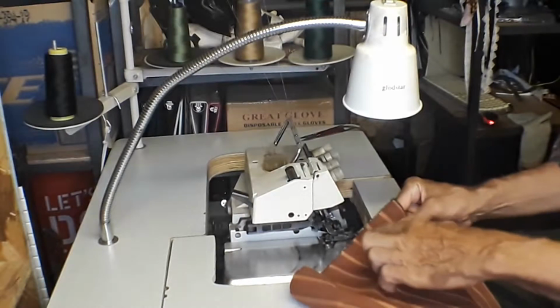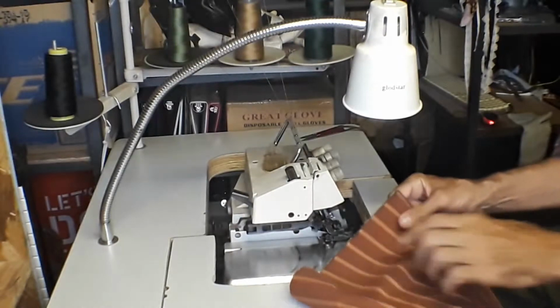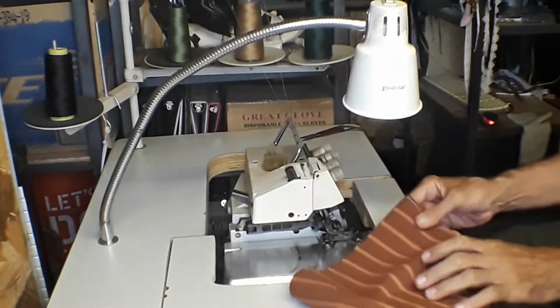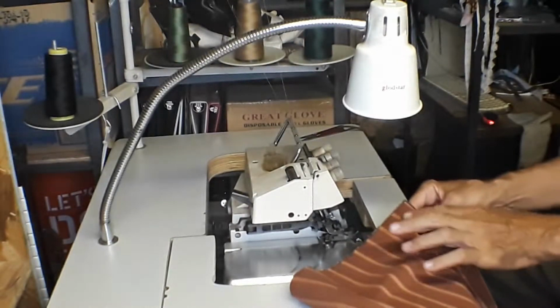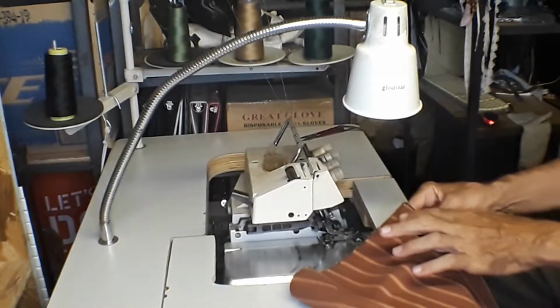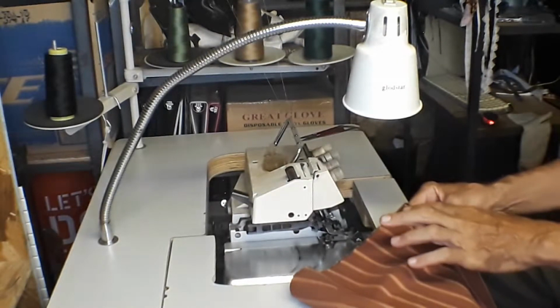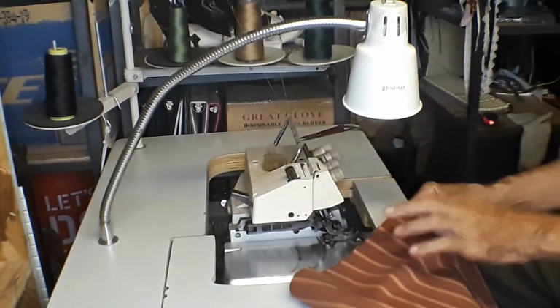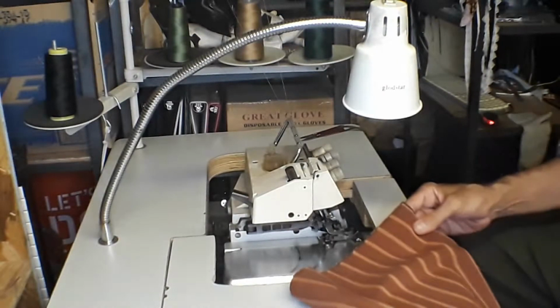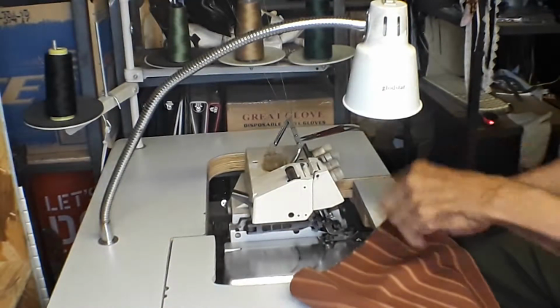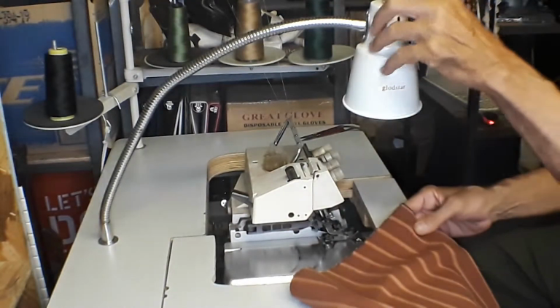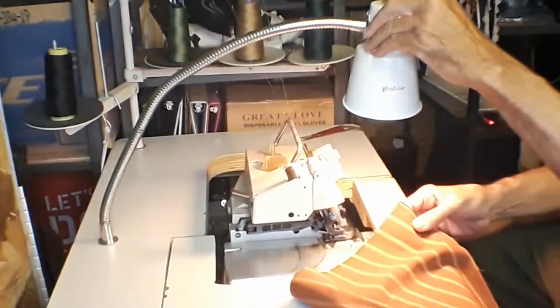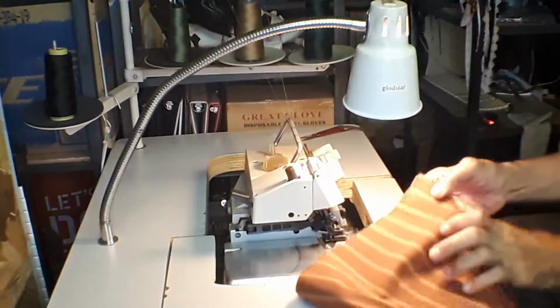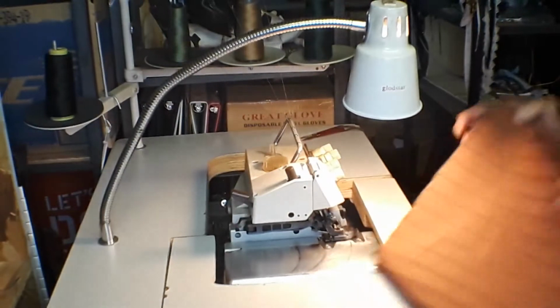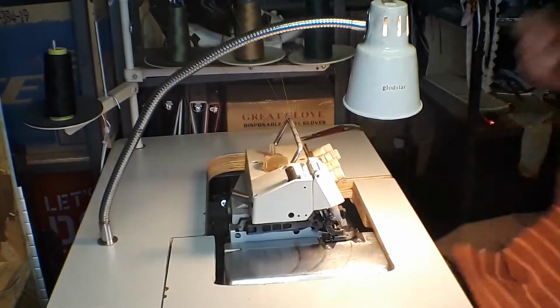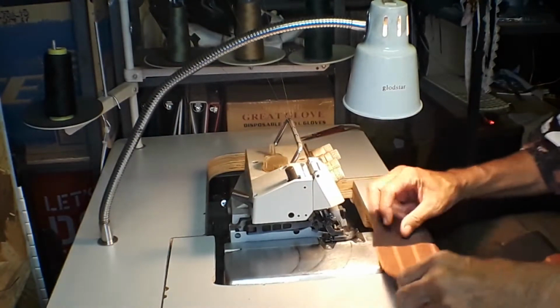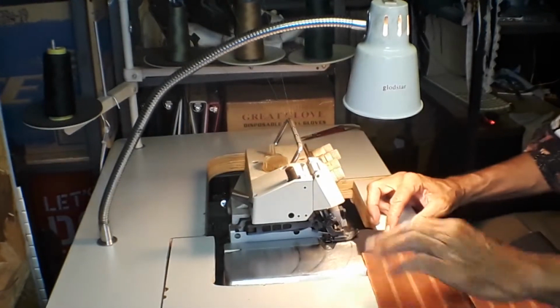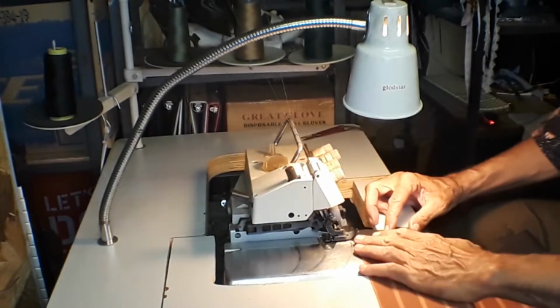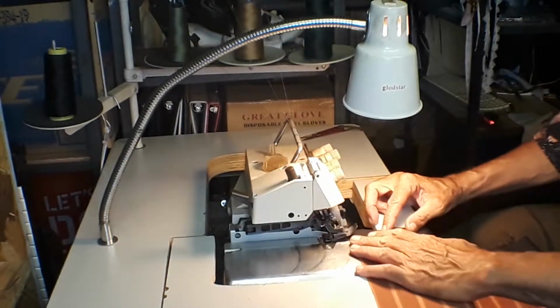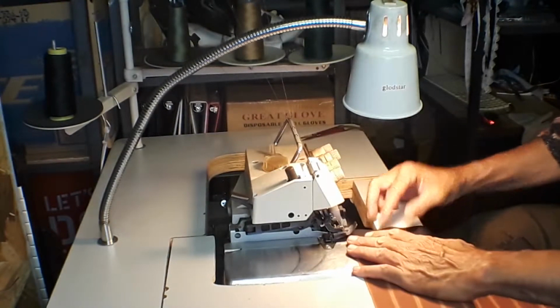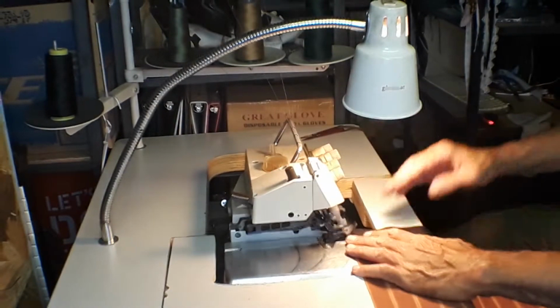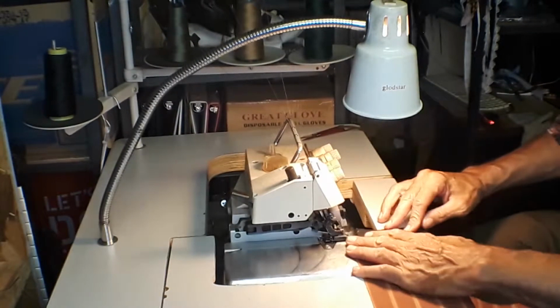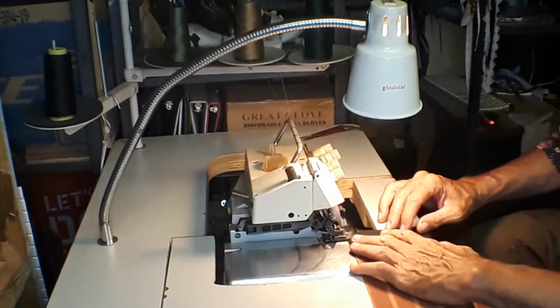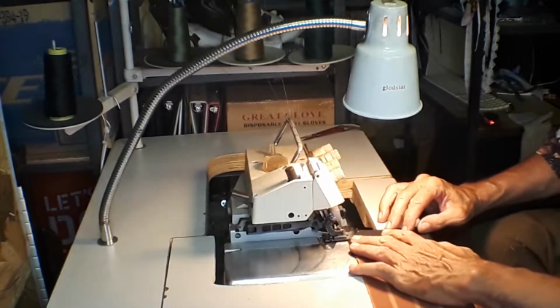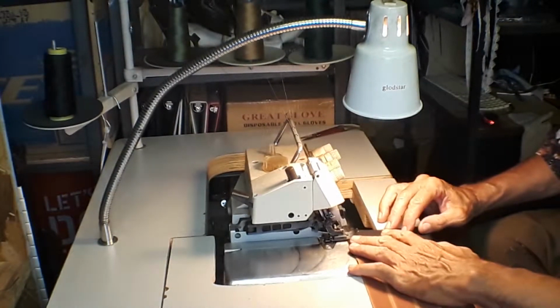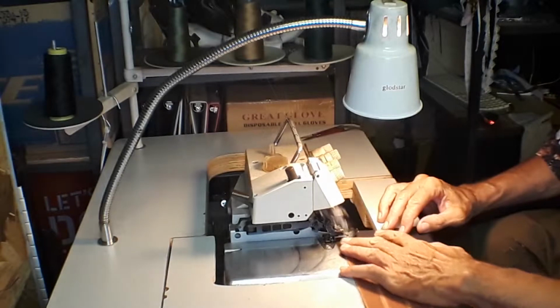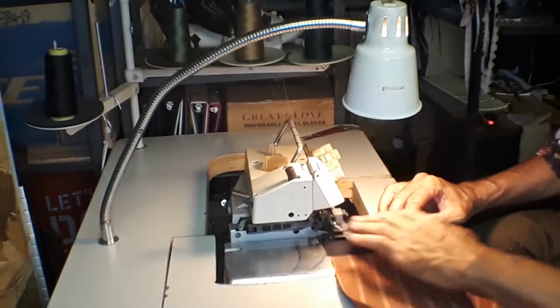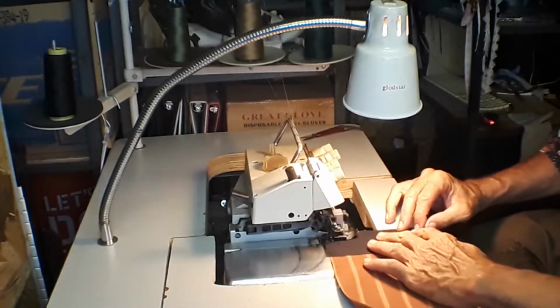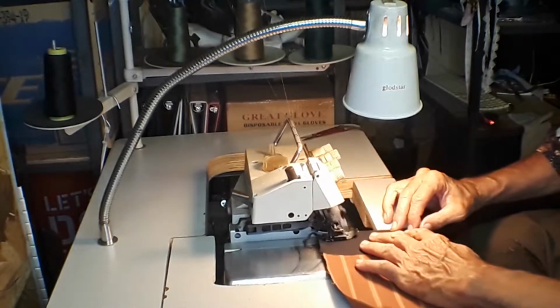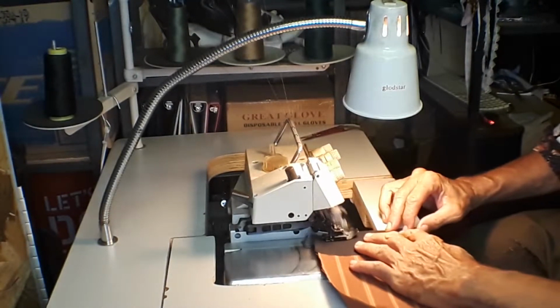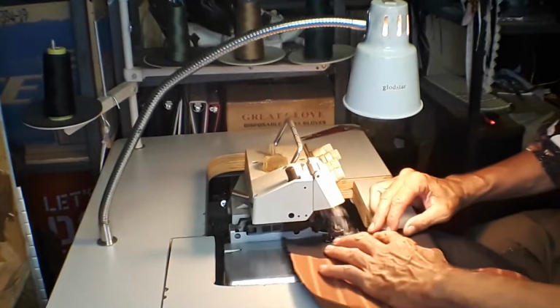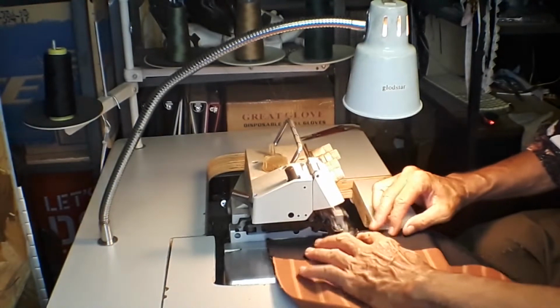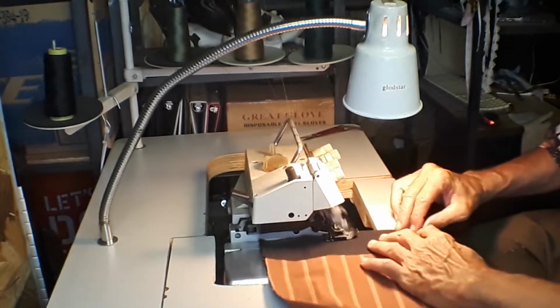I'm just going to overlock right here. I keep my right sides down, although on this overlocker both sides kind of go across, but it's just my particular preference.